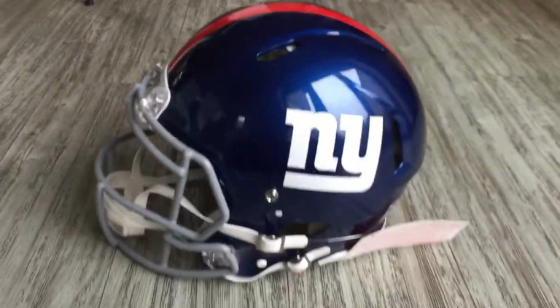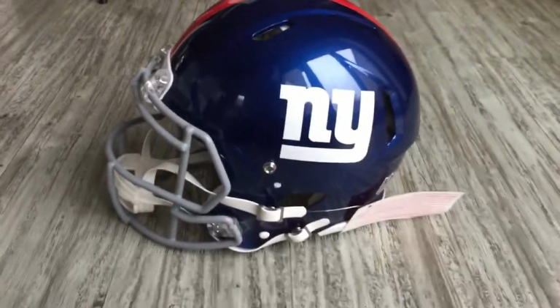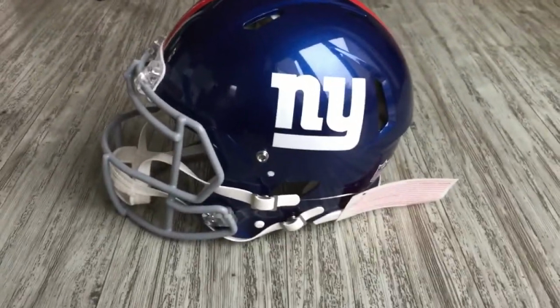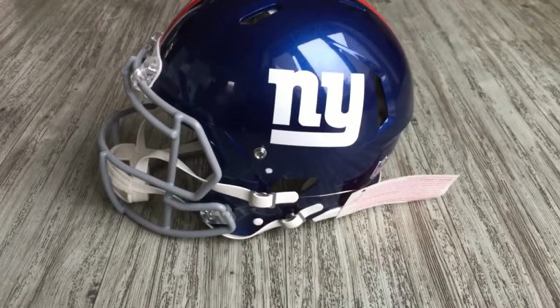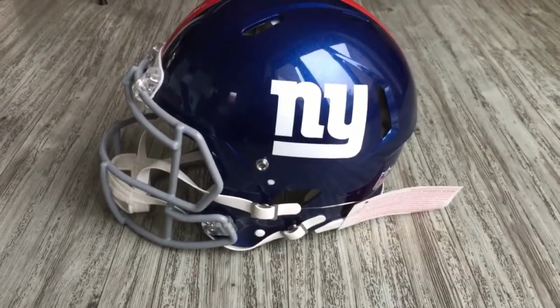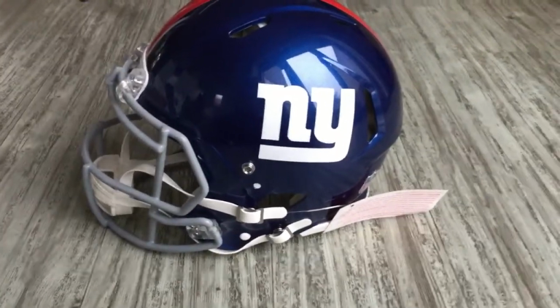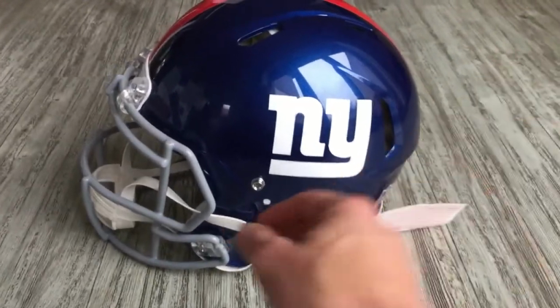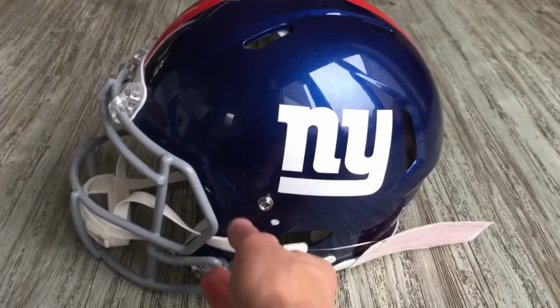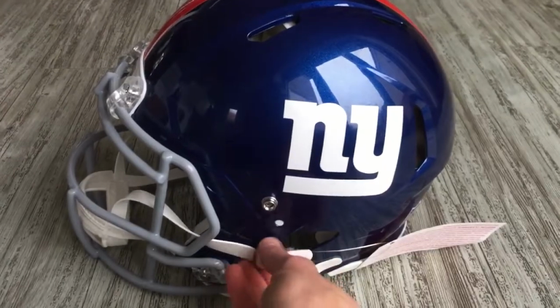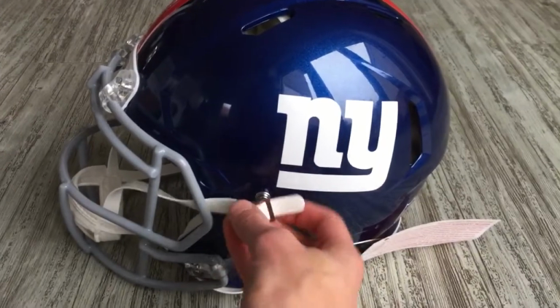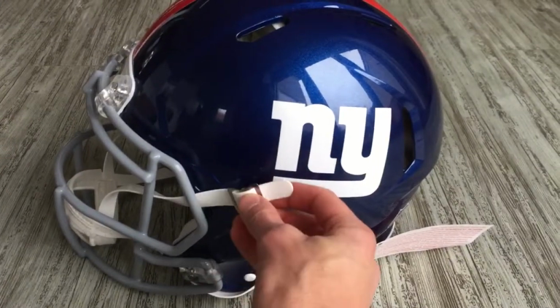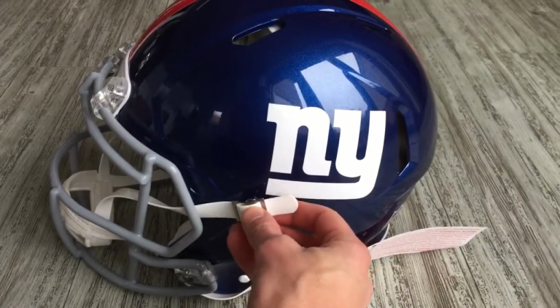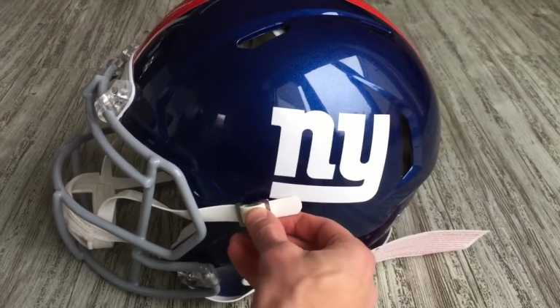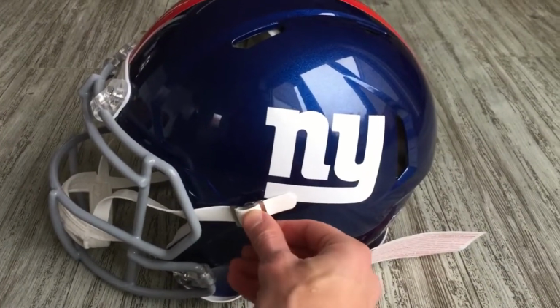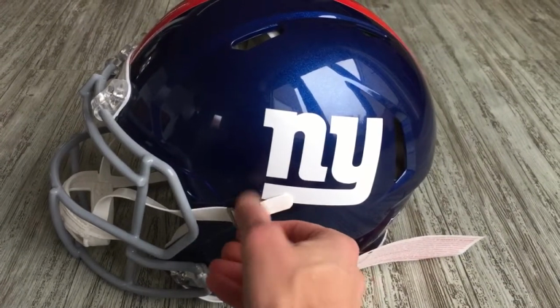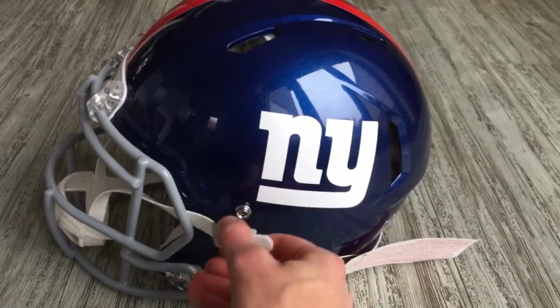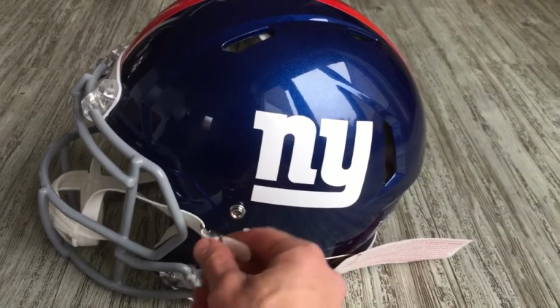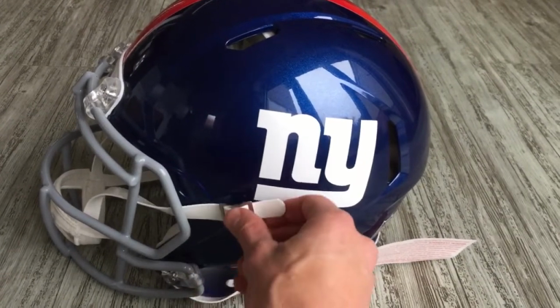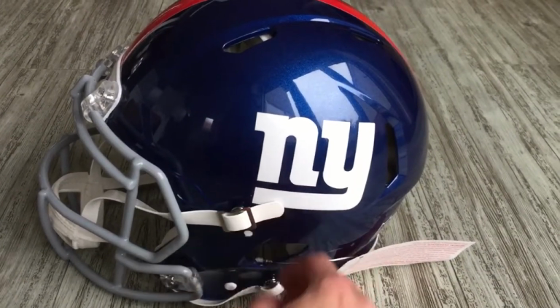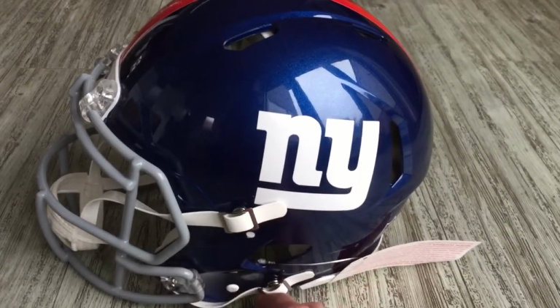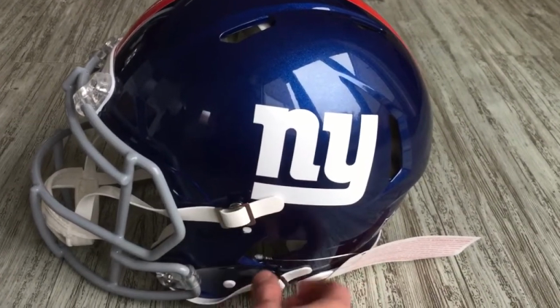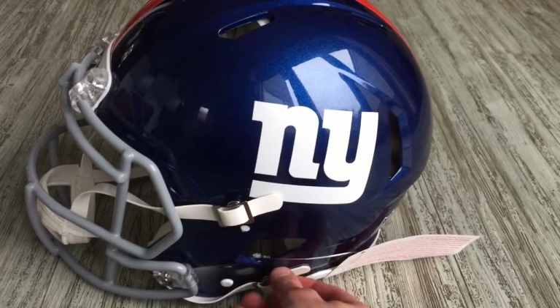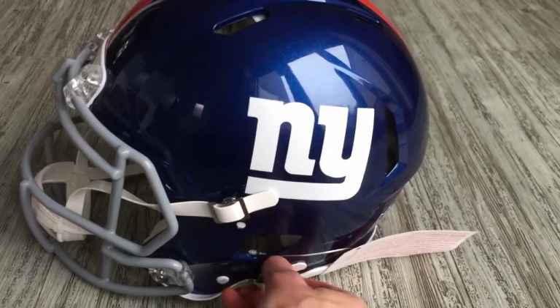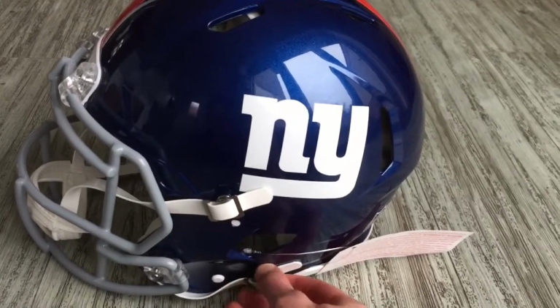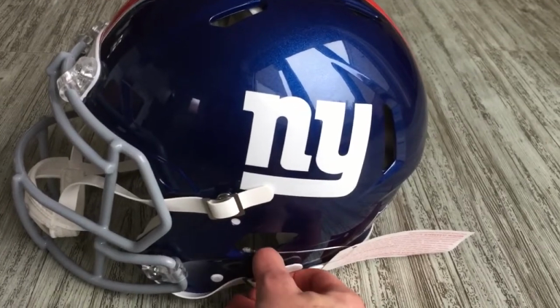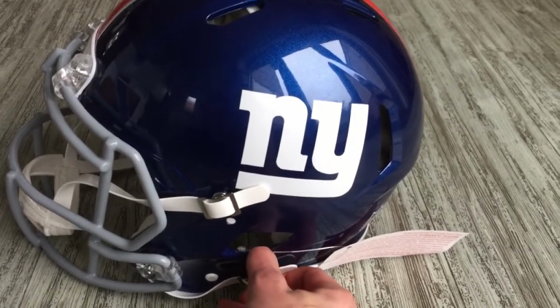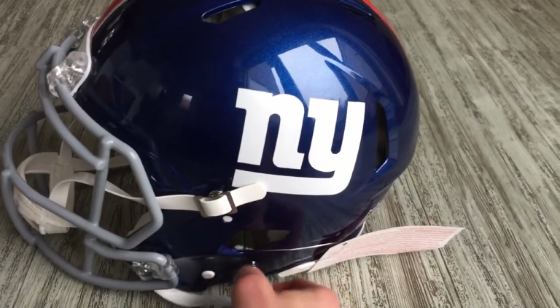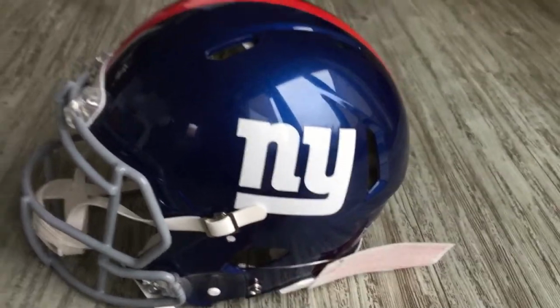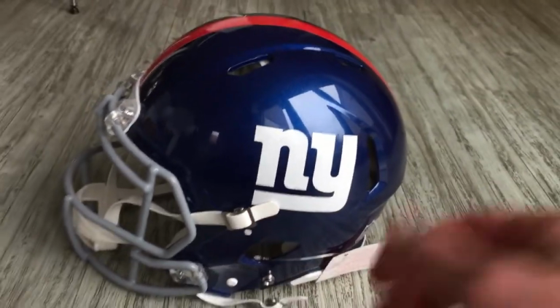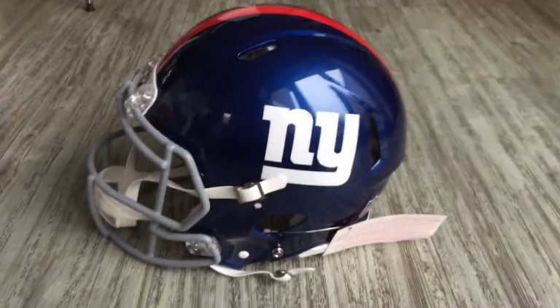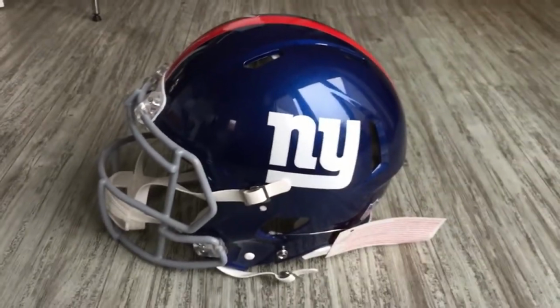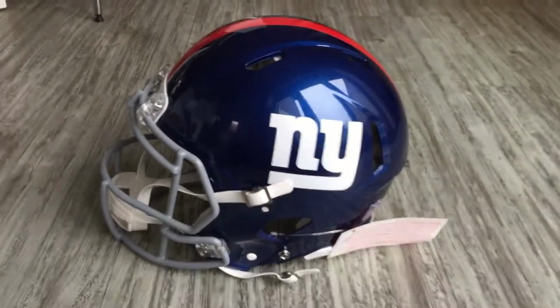I might be wrong there, but I do think it's slightly bigger. As you can see, I've just taken this off — this is the four-point chin strap and it just pops off there. So it just pops off as you can see.